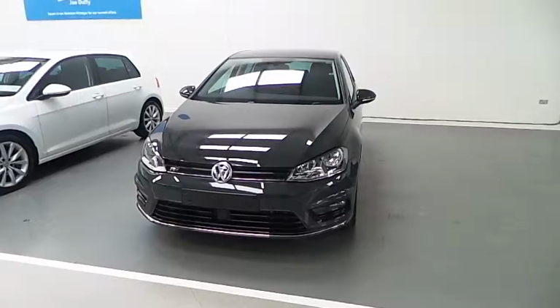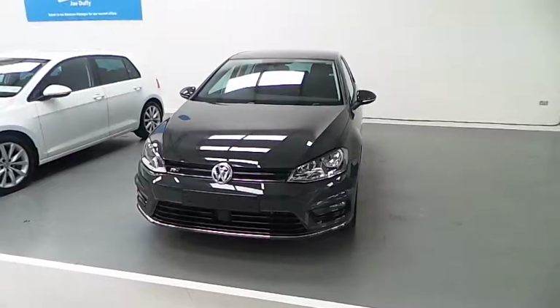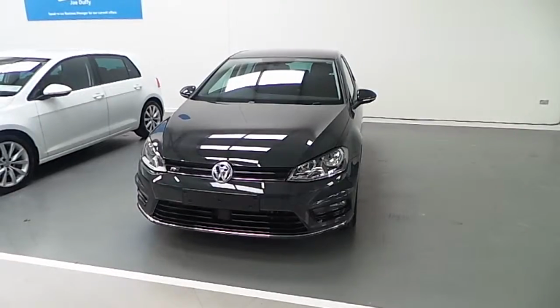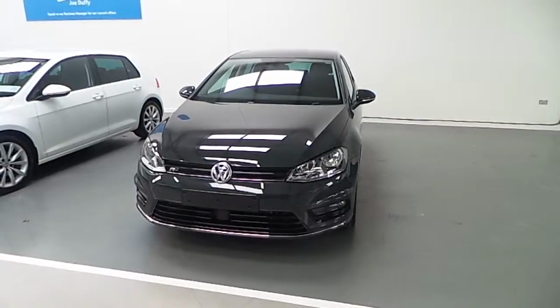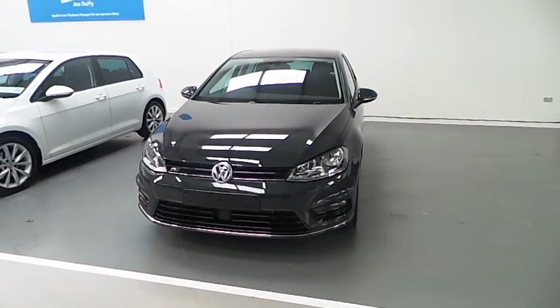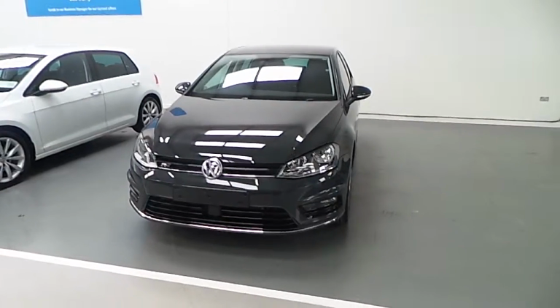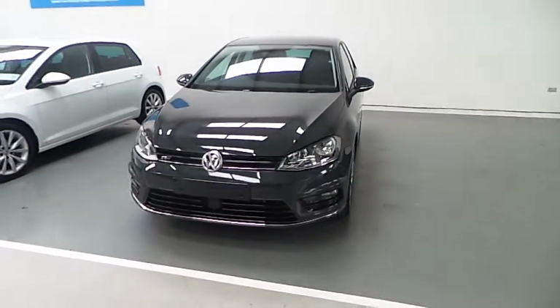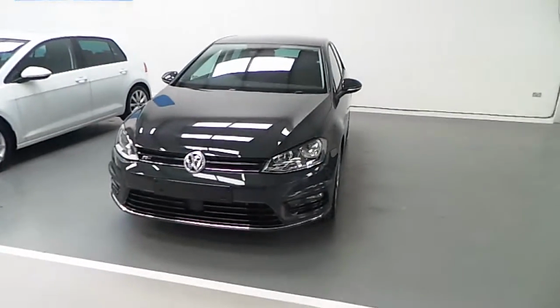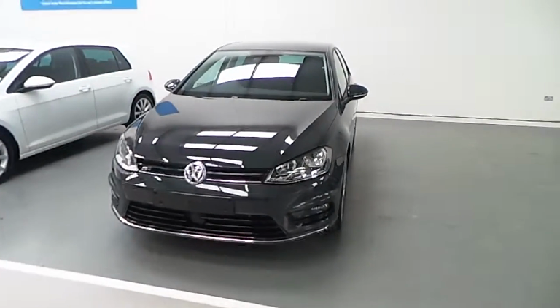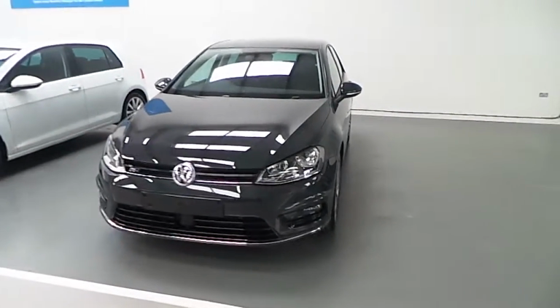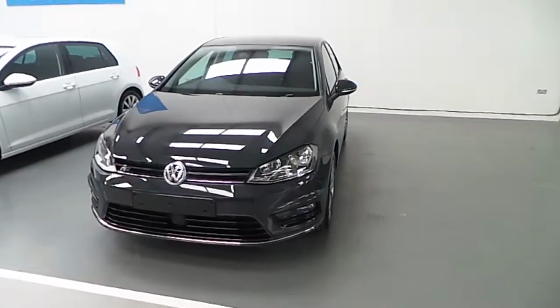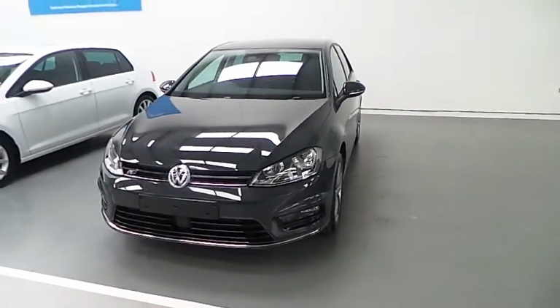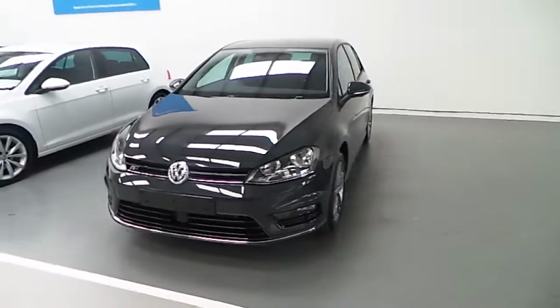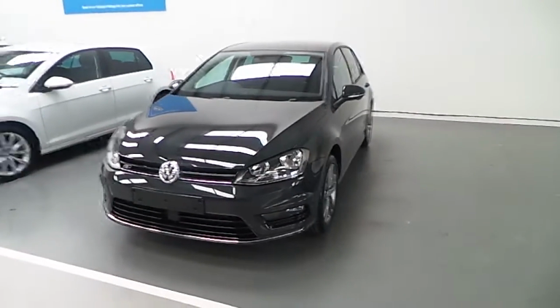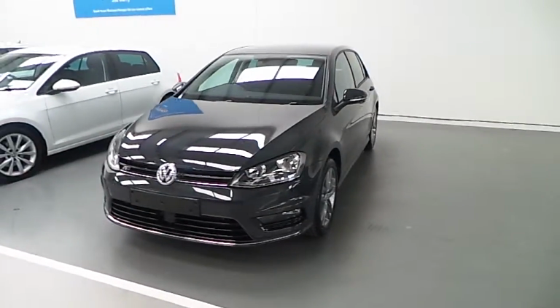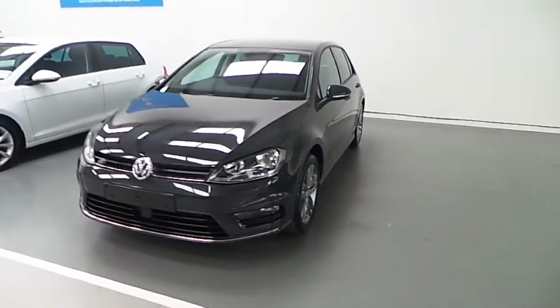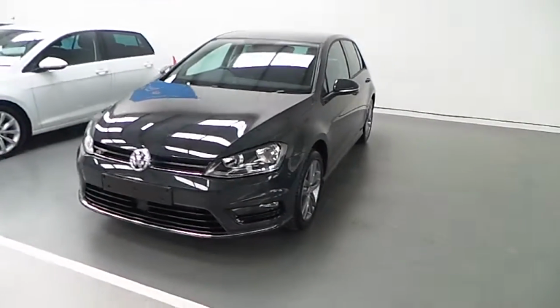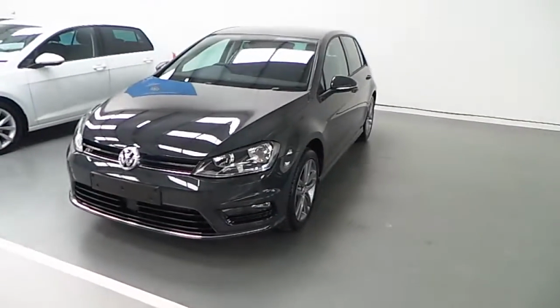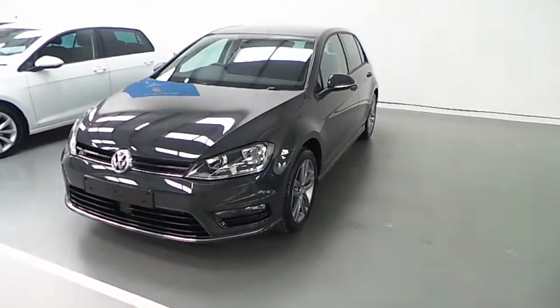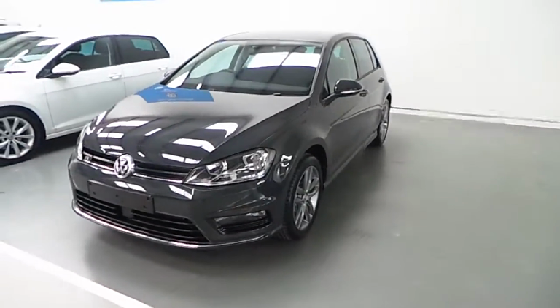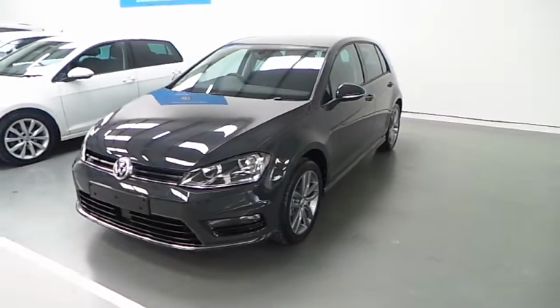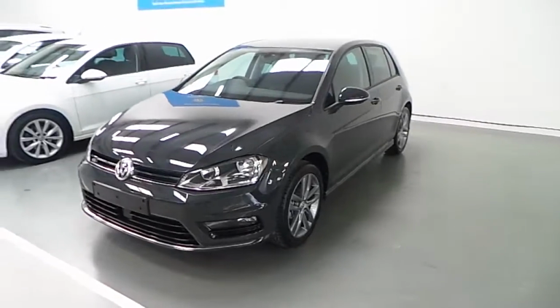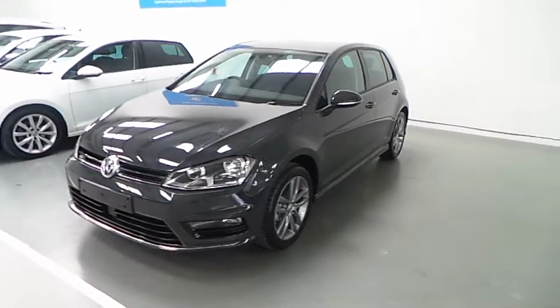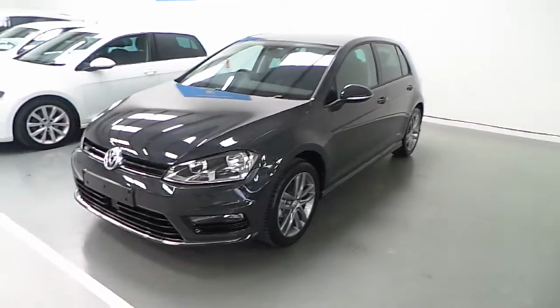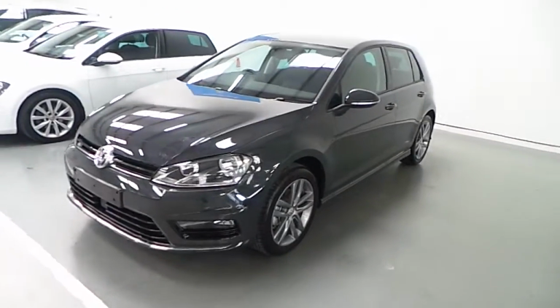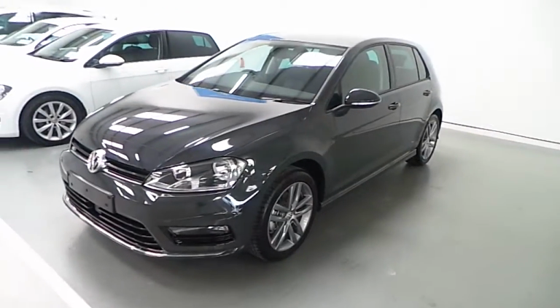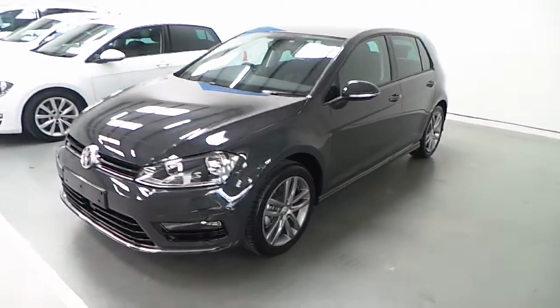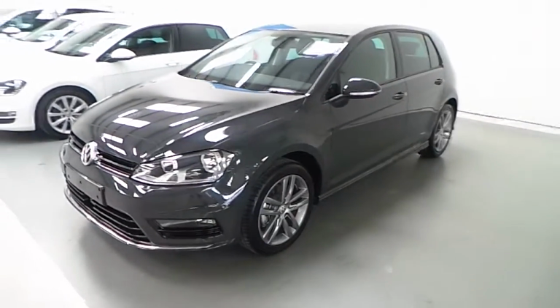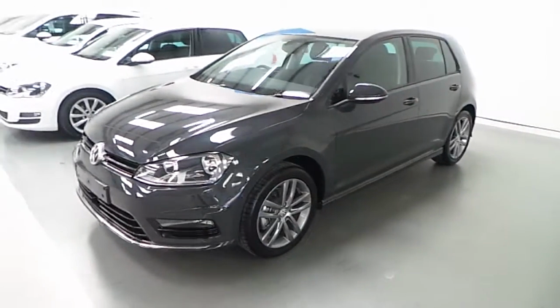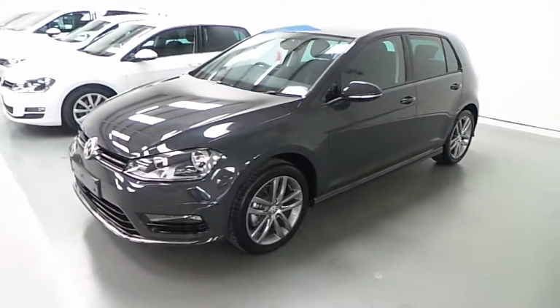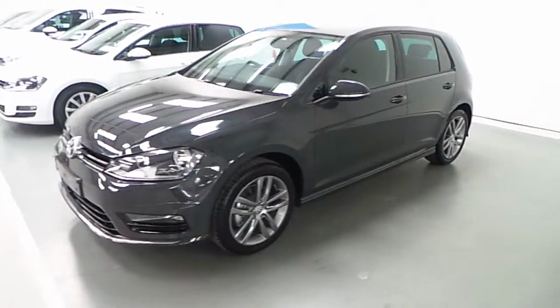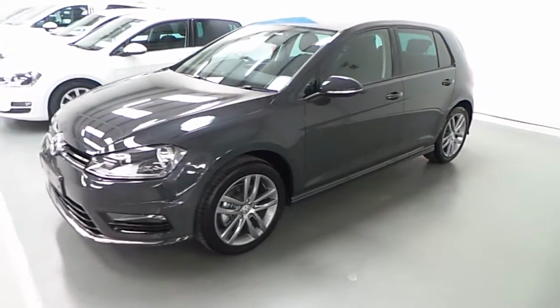Welcome to Joe Duffy Volkswagen Exit 5 M50. Today we give you a Volkswagen Golf finished in Urano Grey.